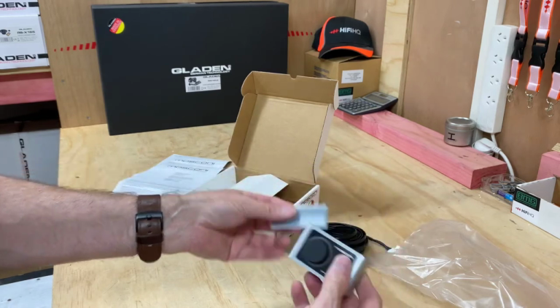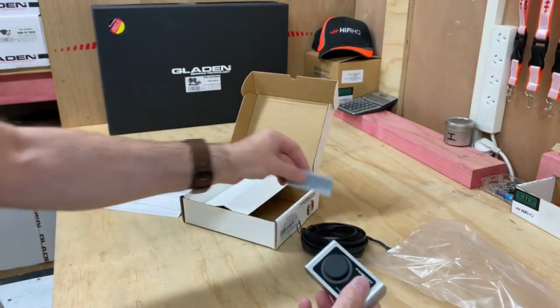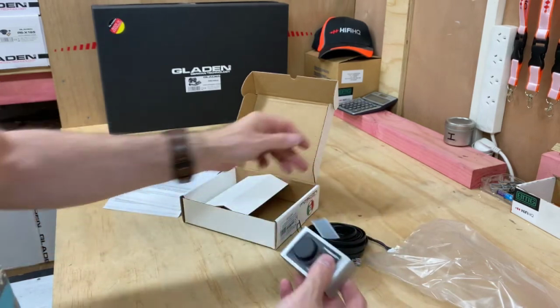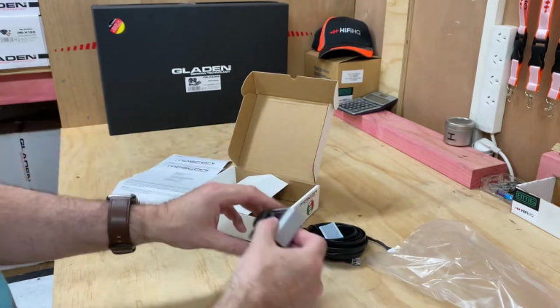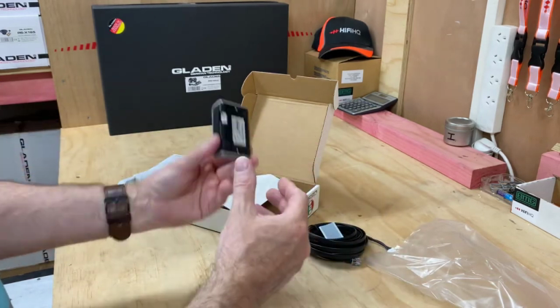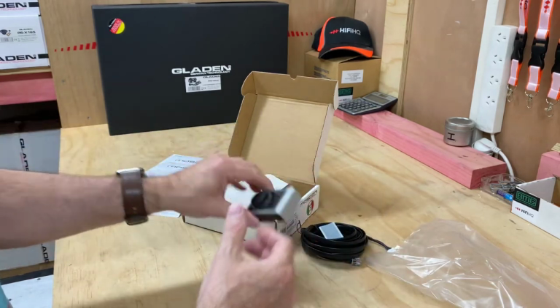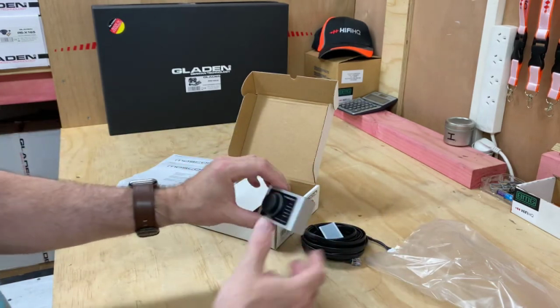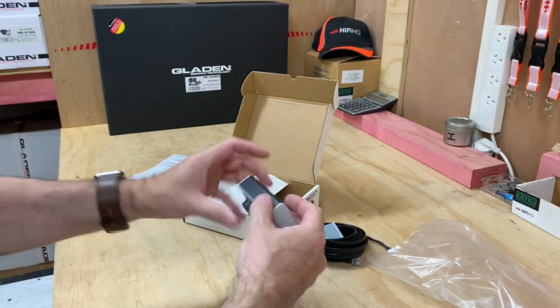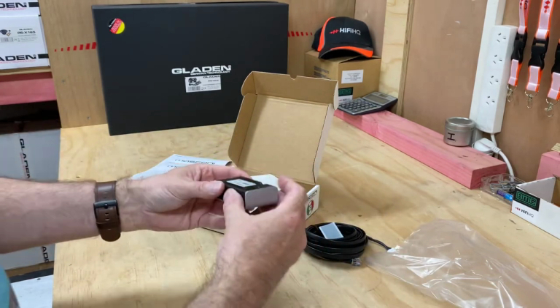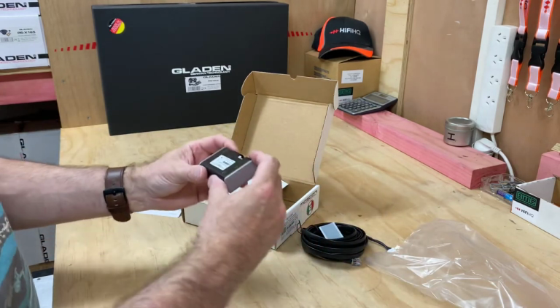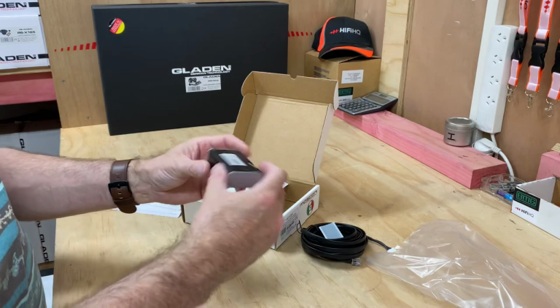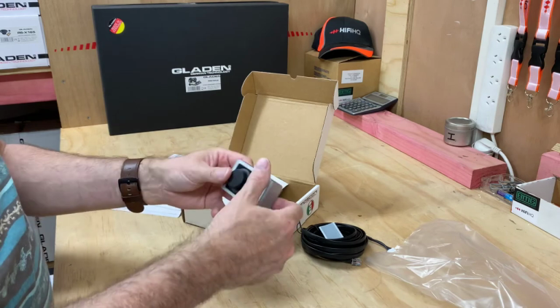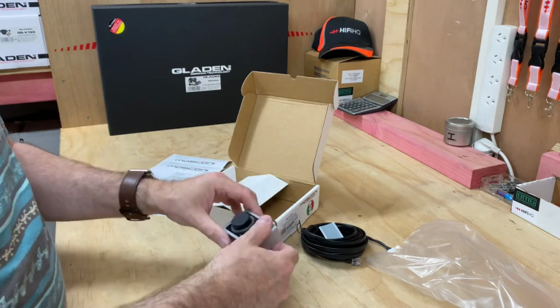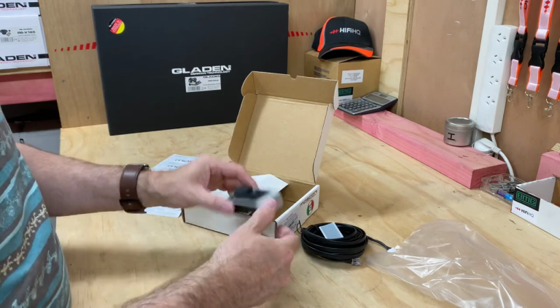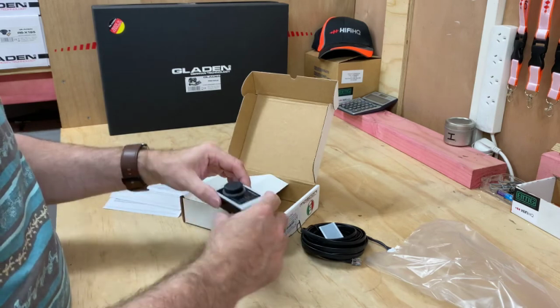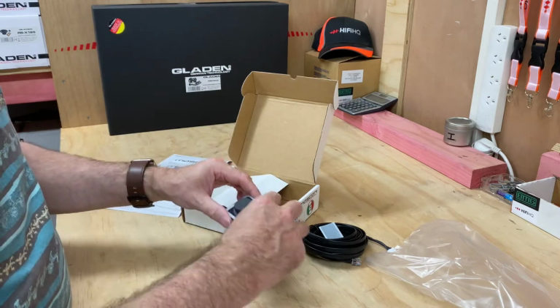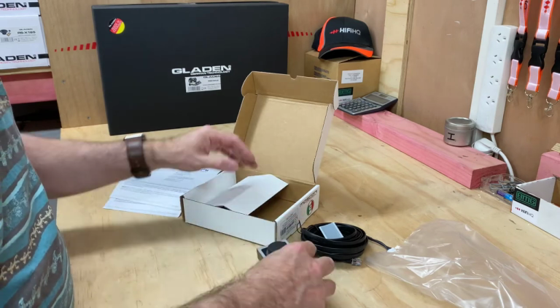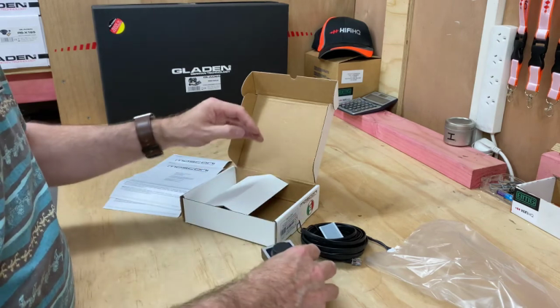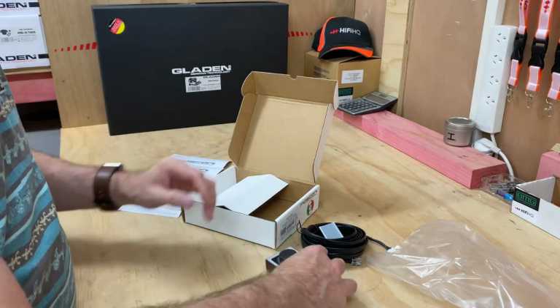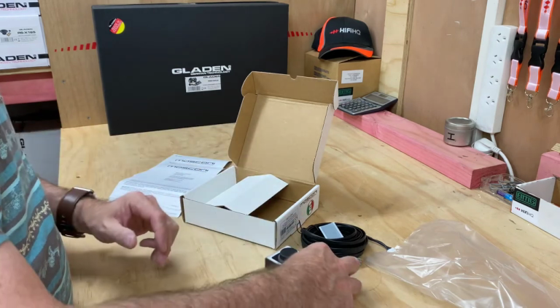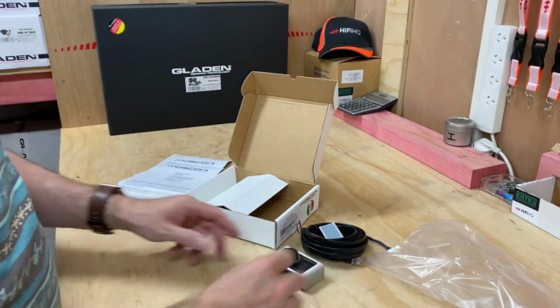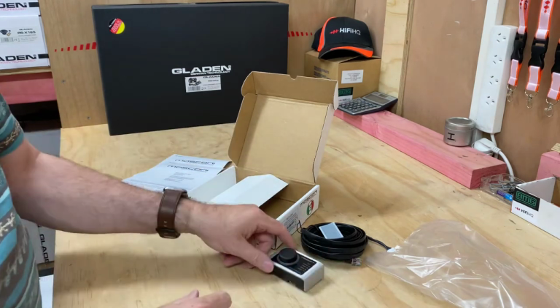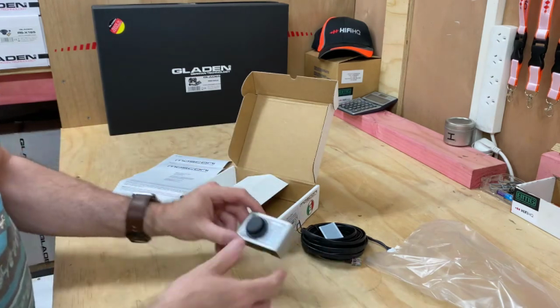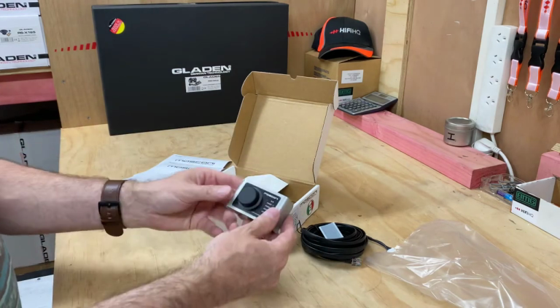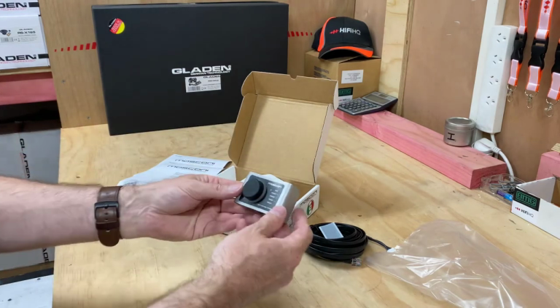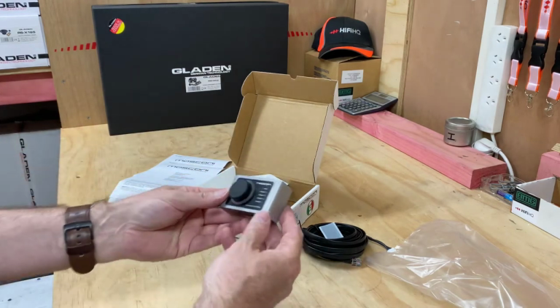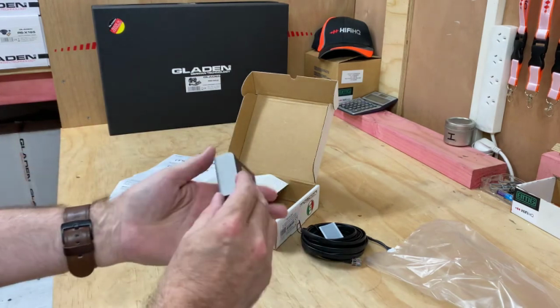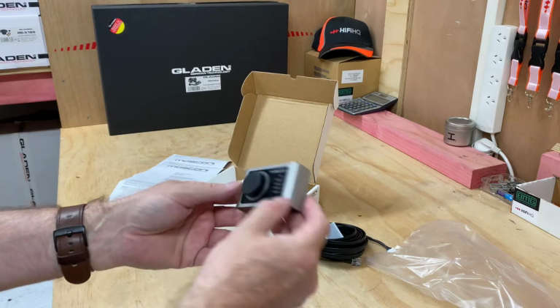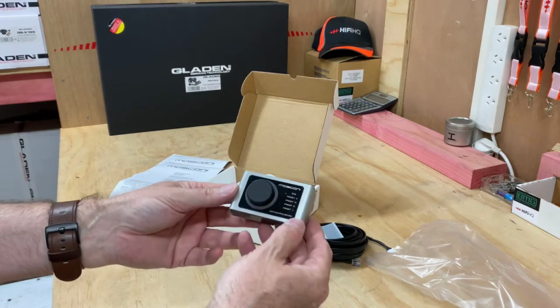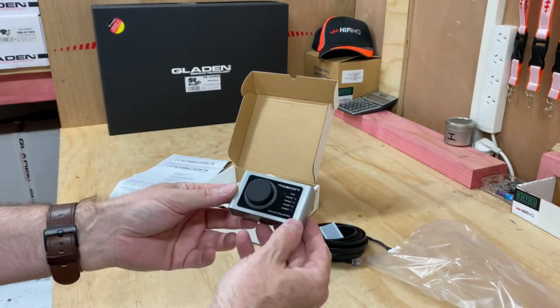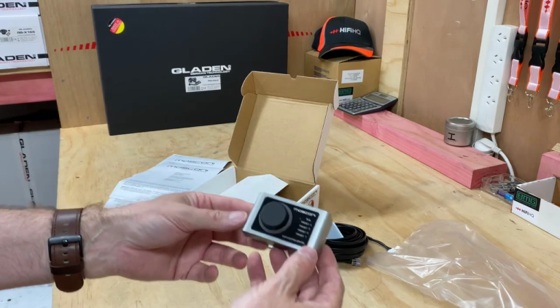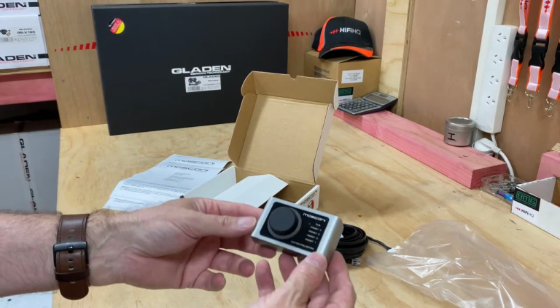Not a bad little unit. These types of products are very specialized — you really would need to be going to a hi-fi specialist to get this sort of thing hooked up.